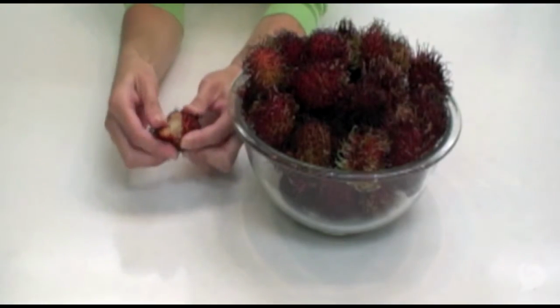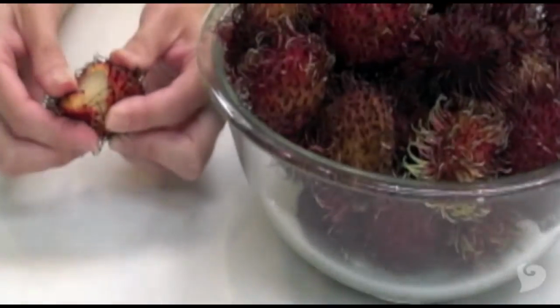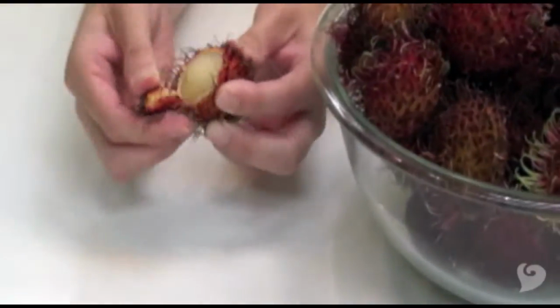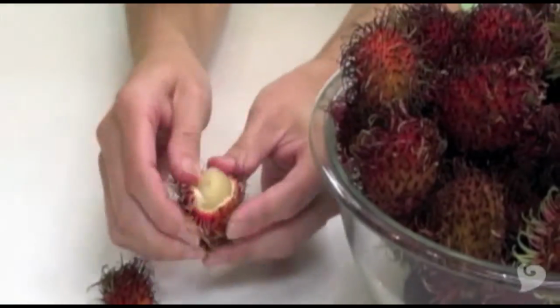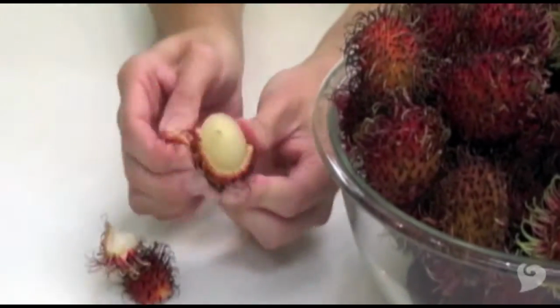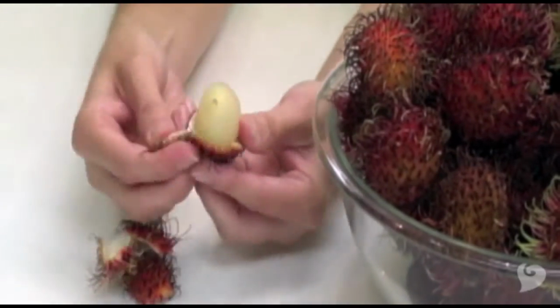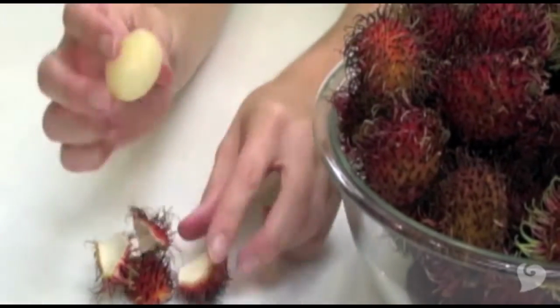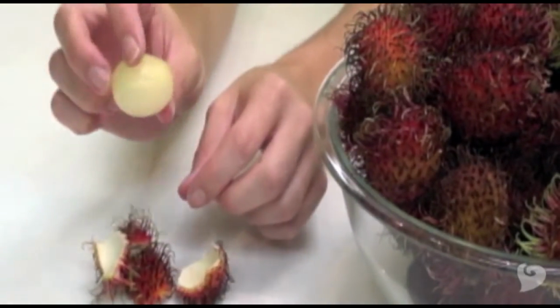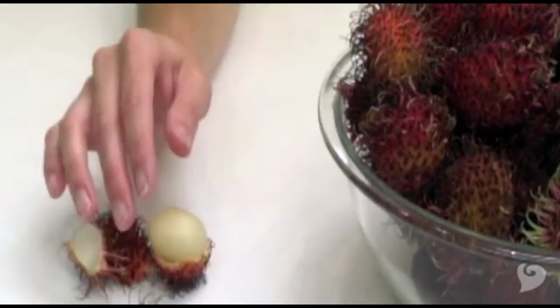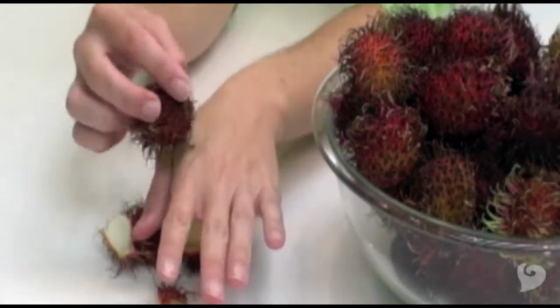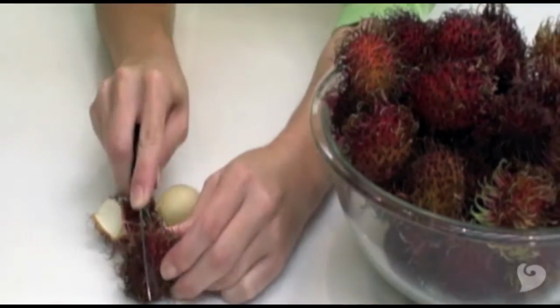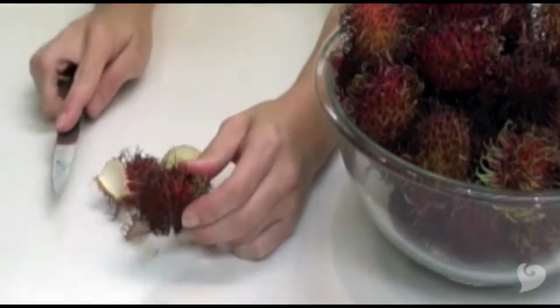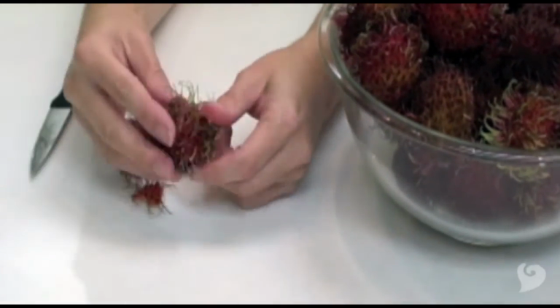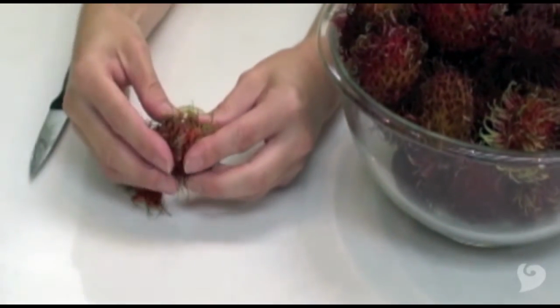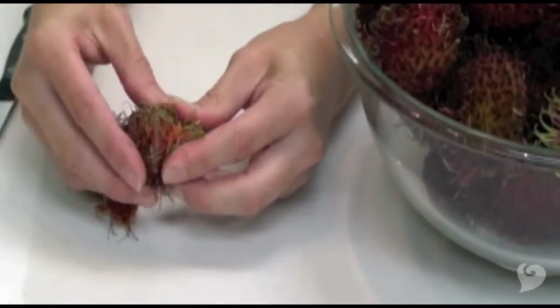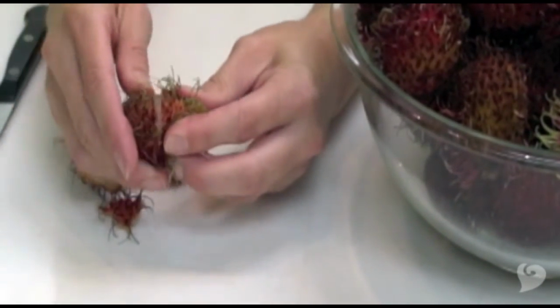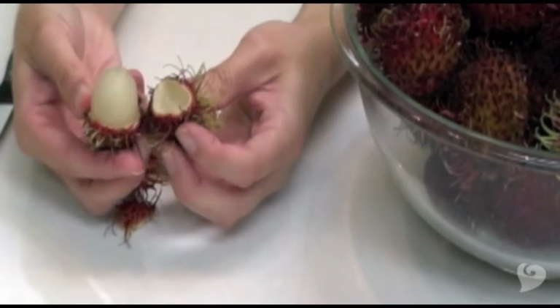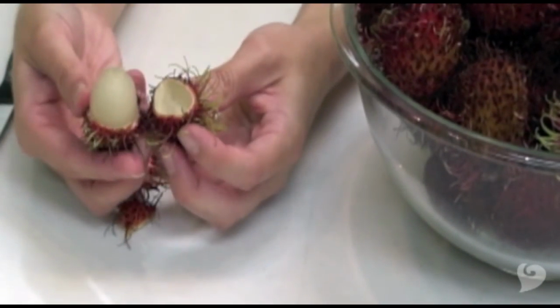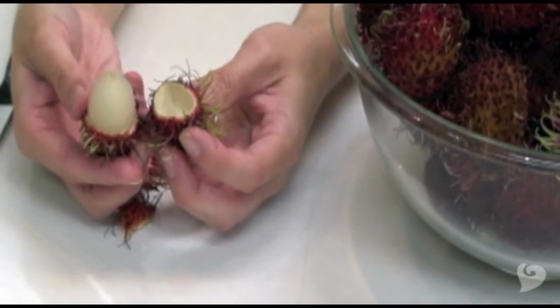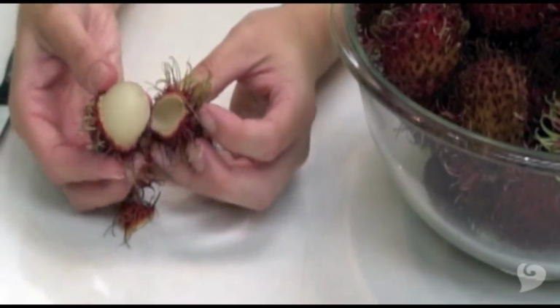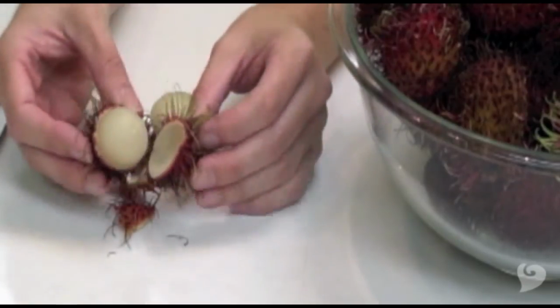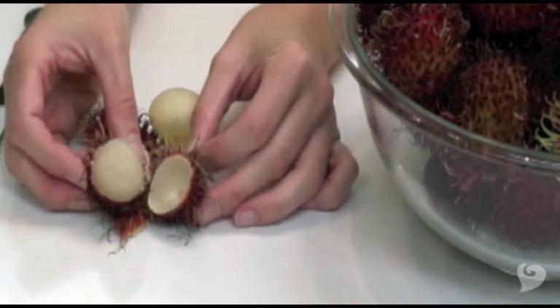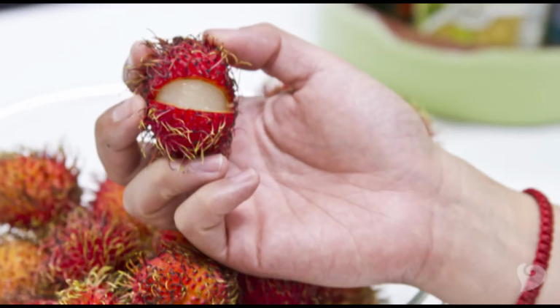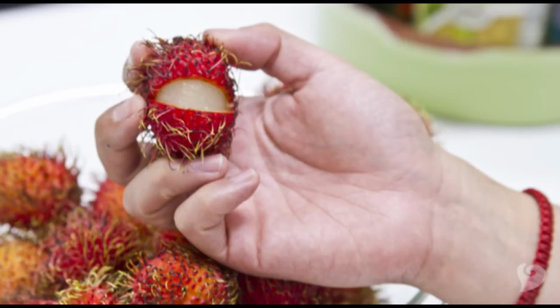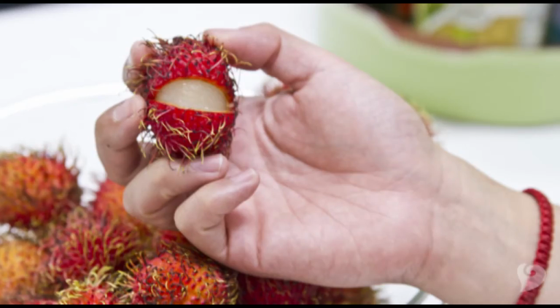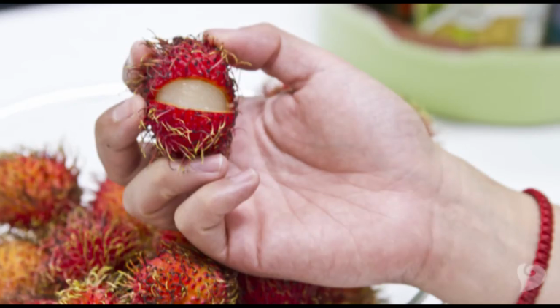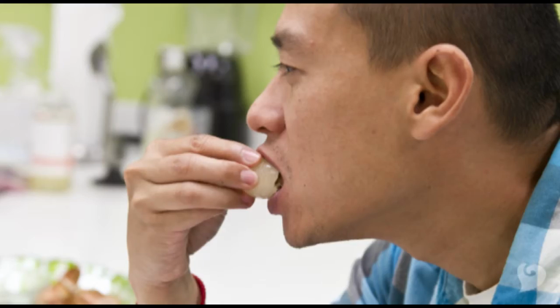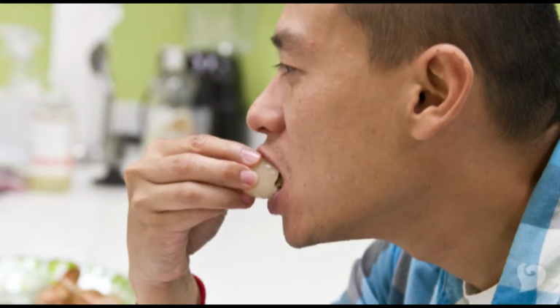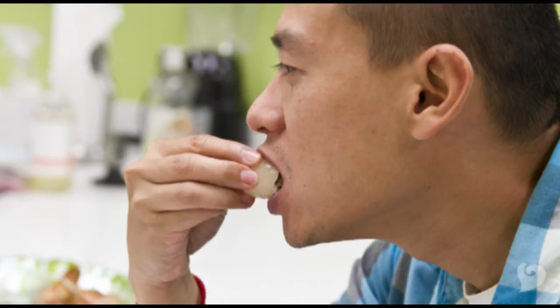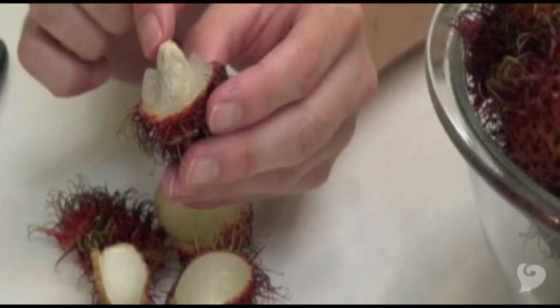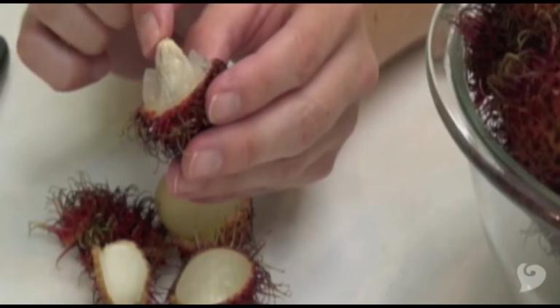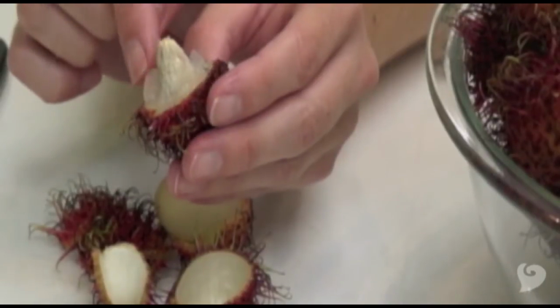Just peel away the skin. It's not spiky or rough — the hairs are actually kind of tickly. You can also take a paring knife and score around the equator of the fruit to neatly pop open the shell. Whoa, check it out! Now just nibble around the flesh. Don't eat the seed inside though.